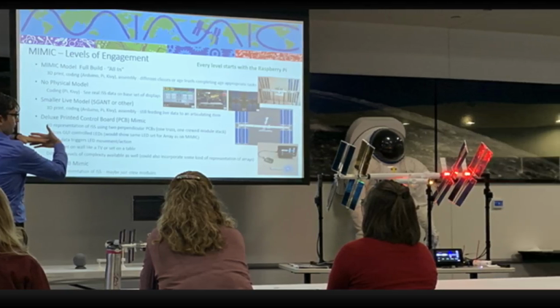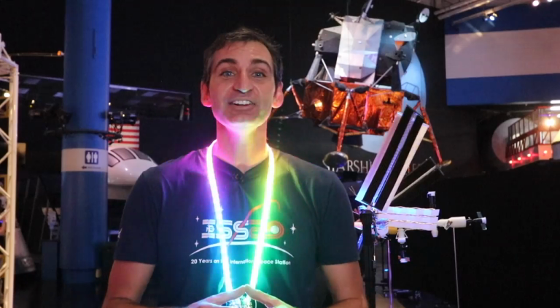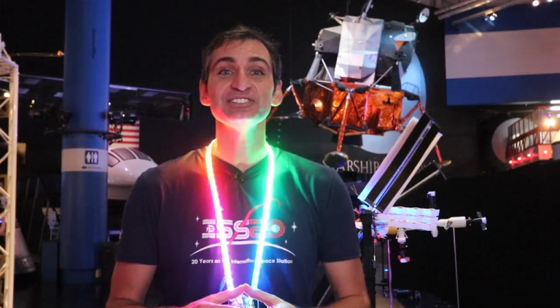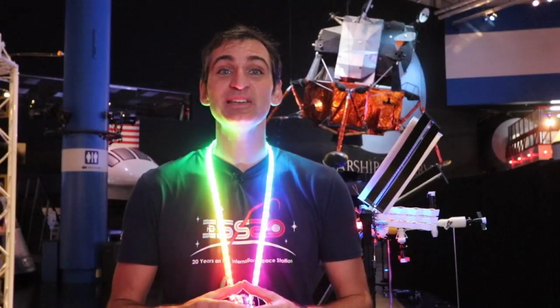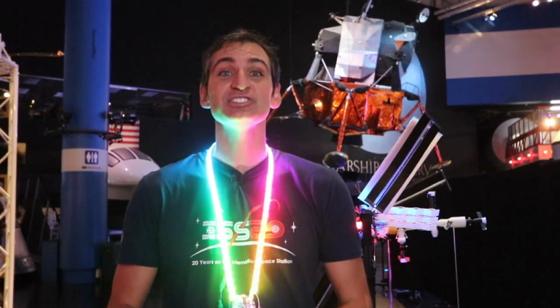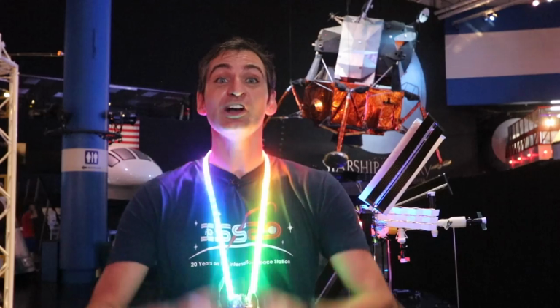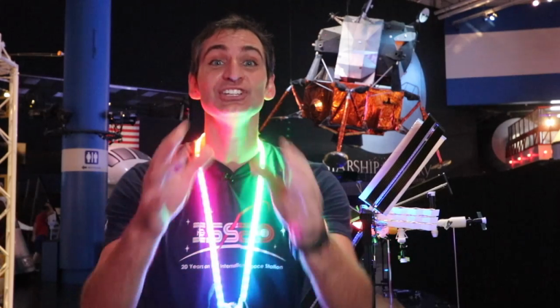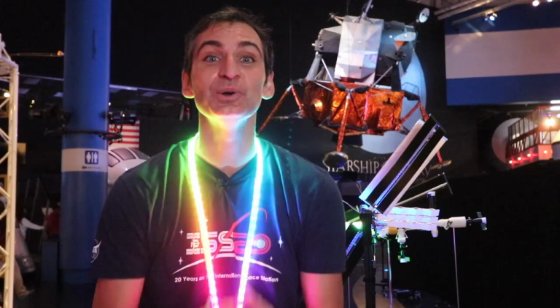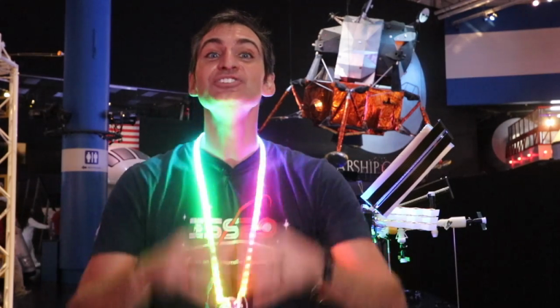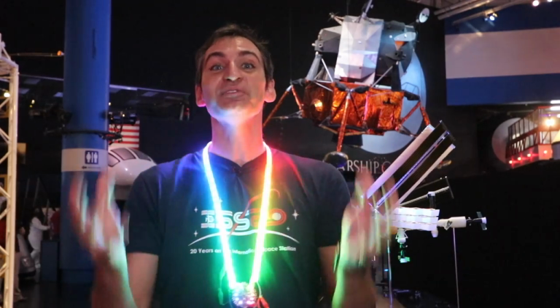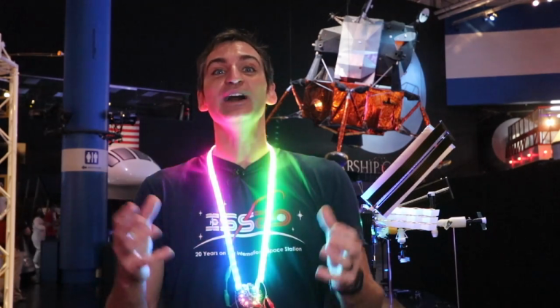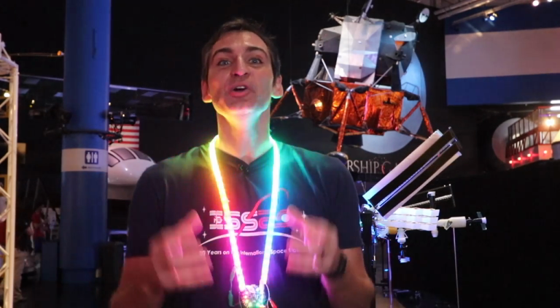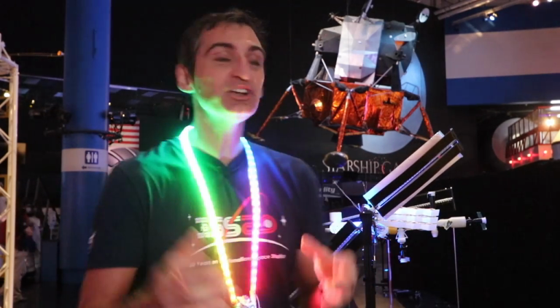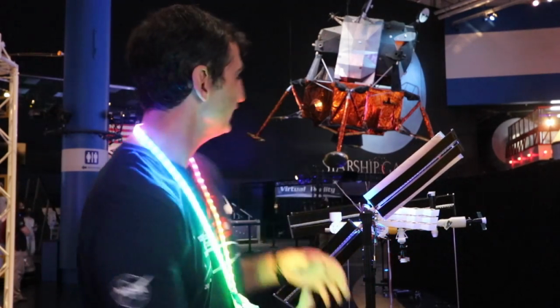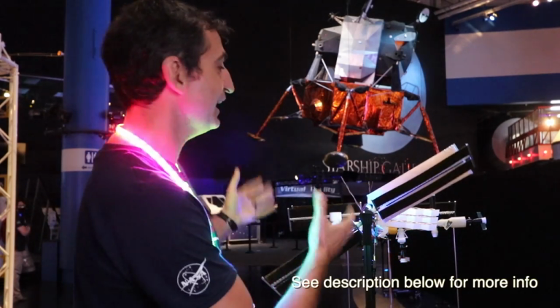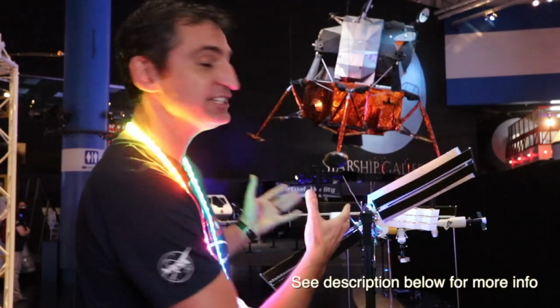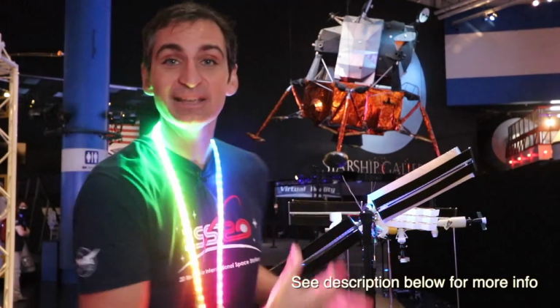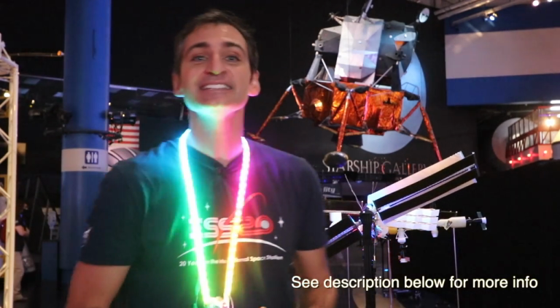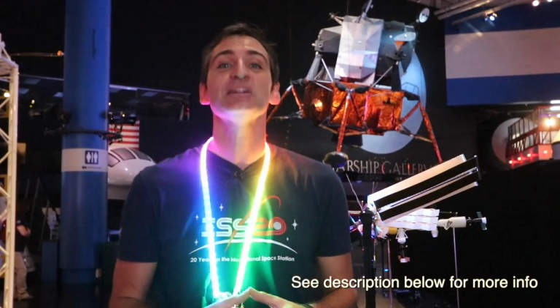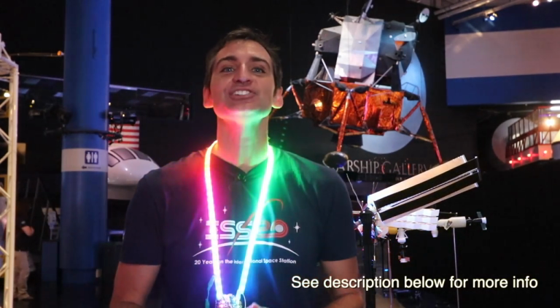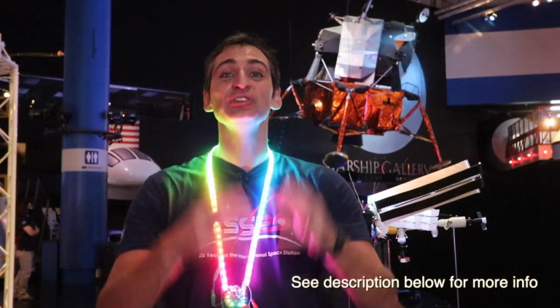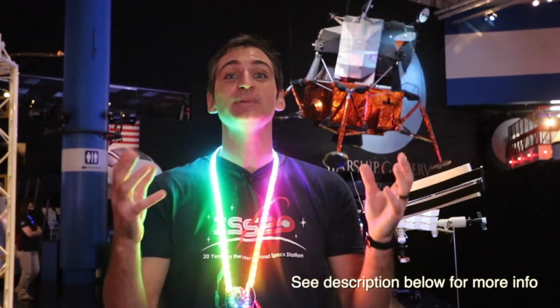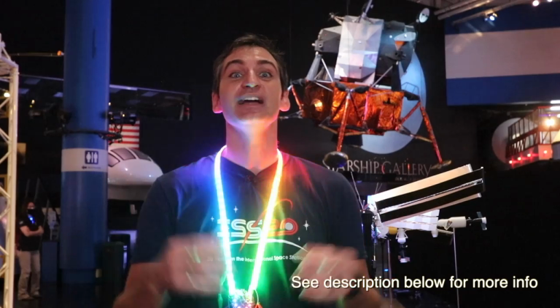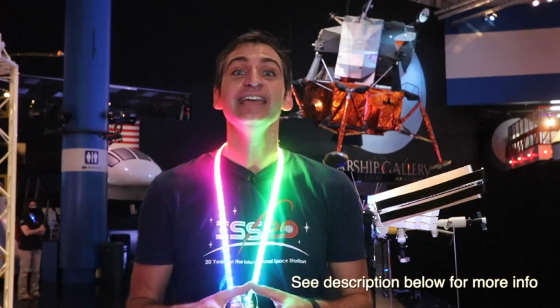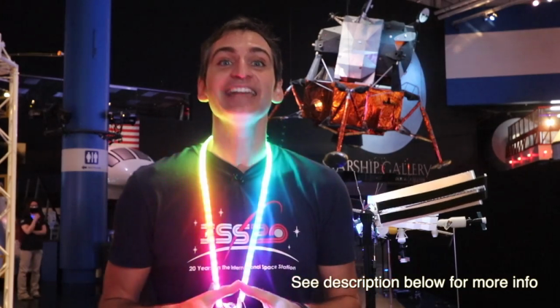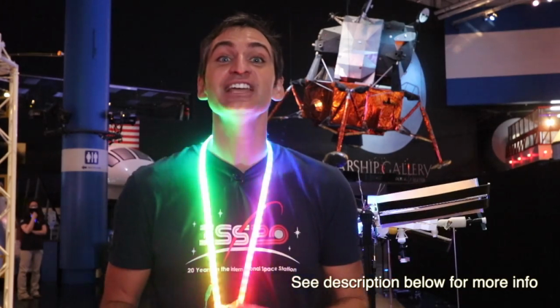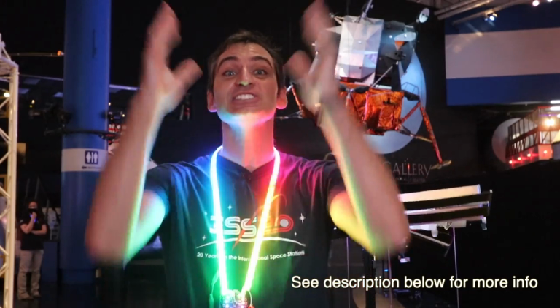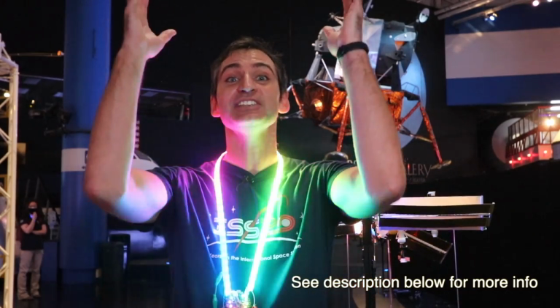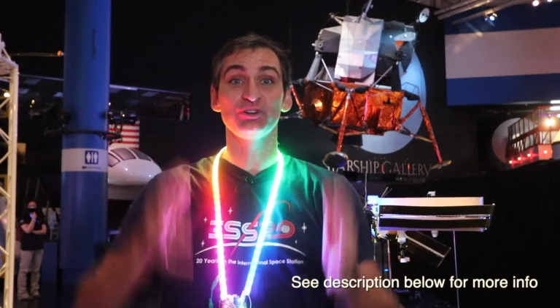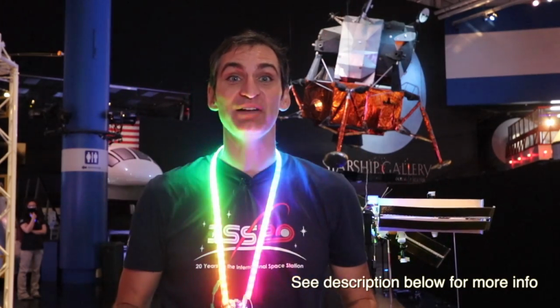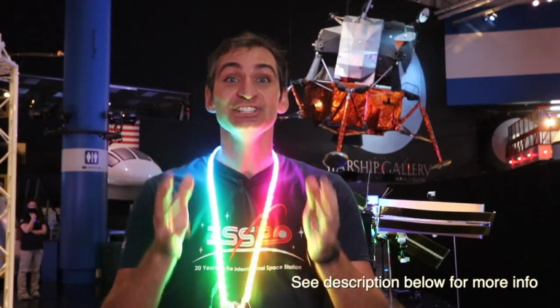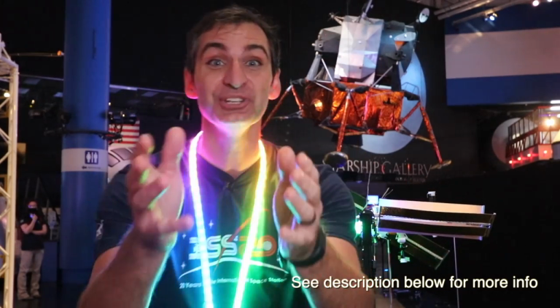The International Space Station belongs to you, to everyone. We created ISS Mimic as a celebration of human spaceflight and to connect space to ground — to you.